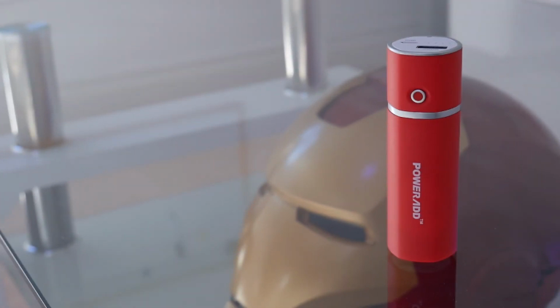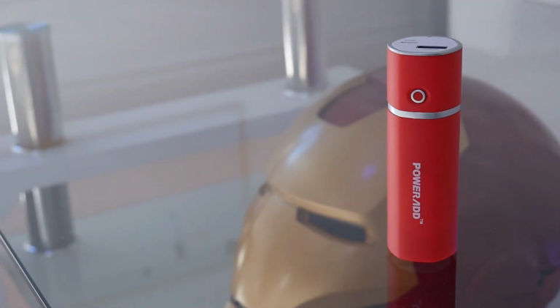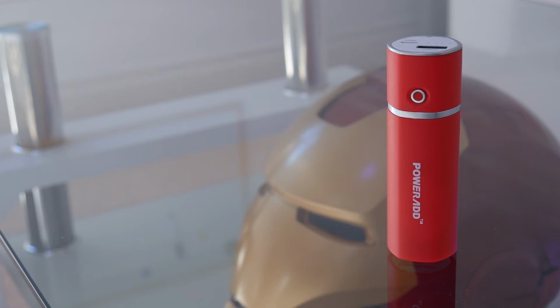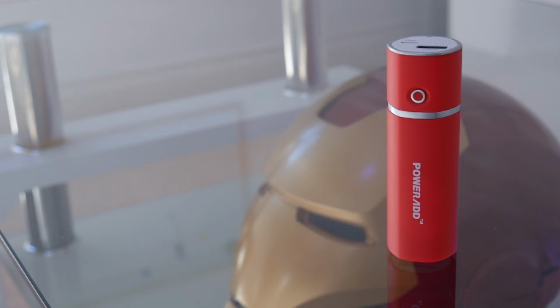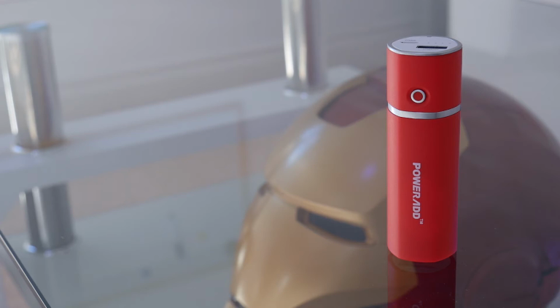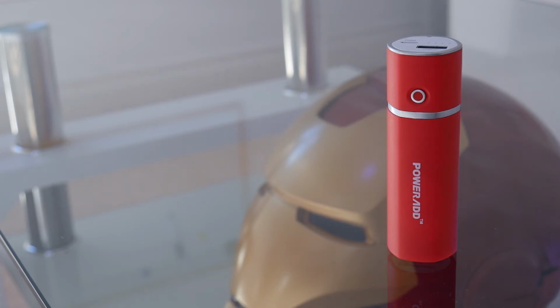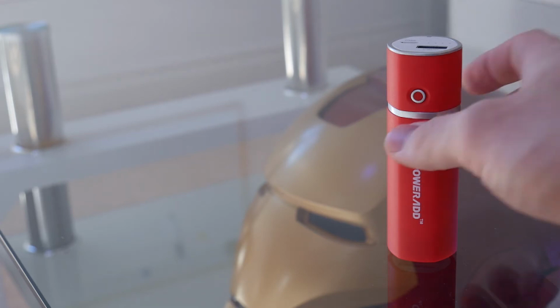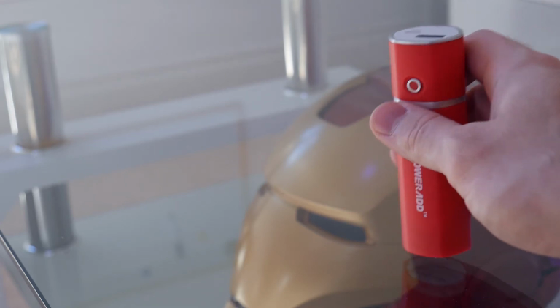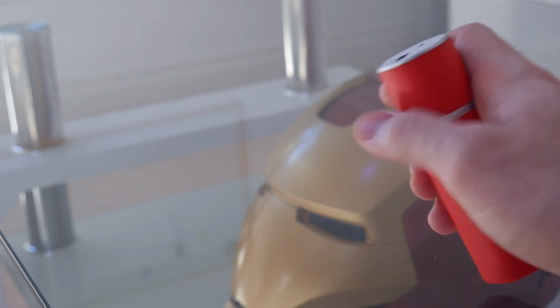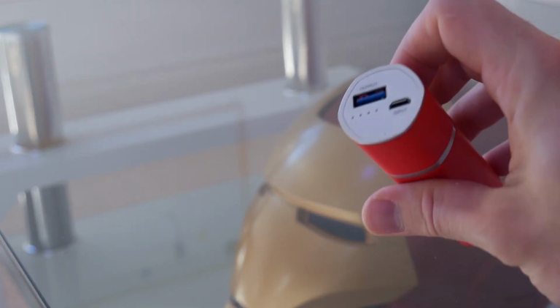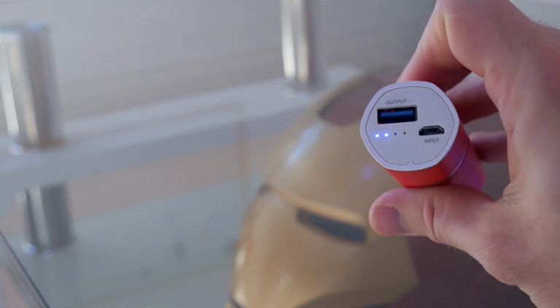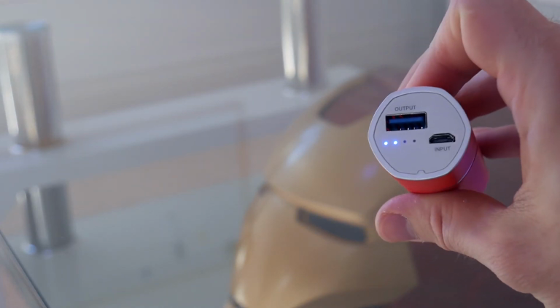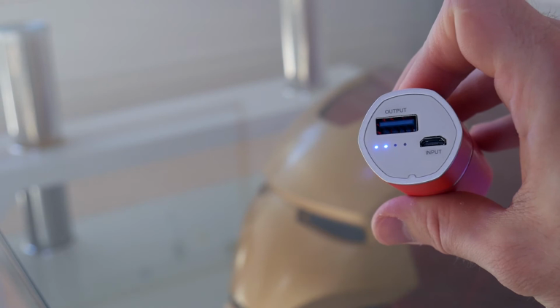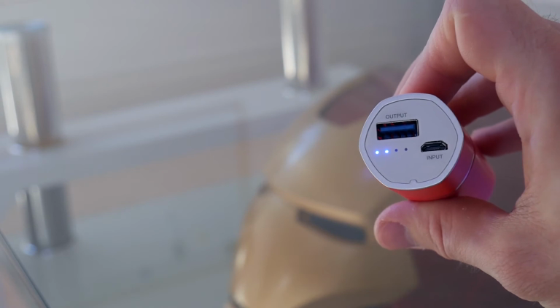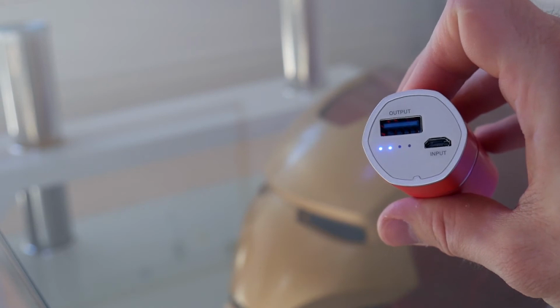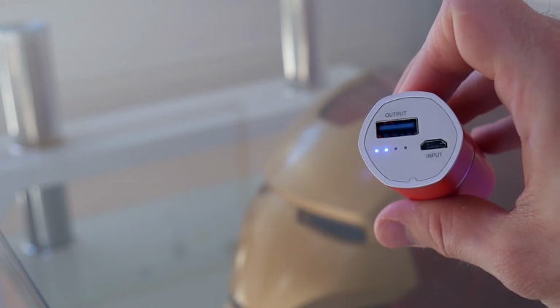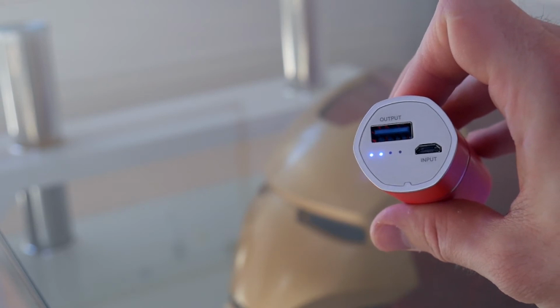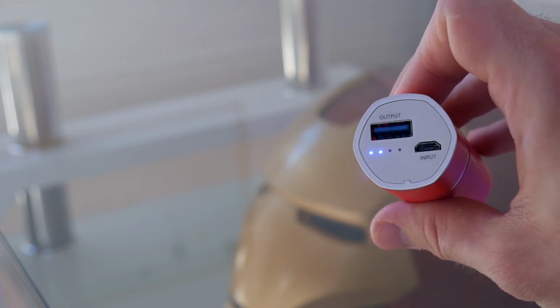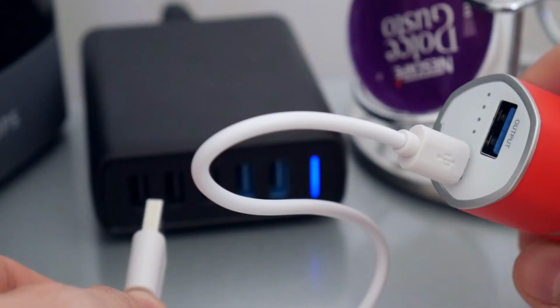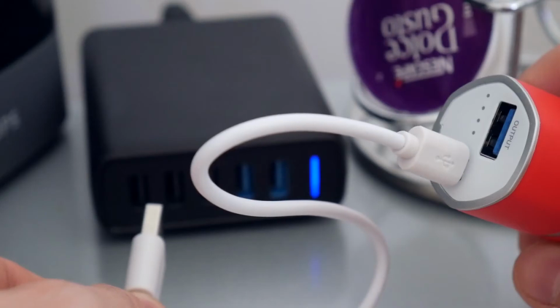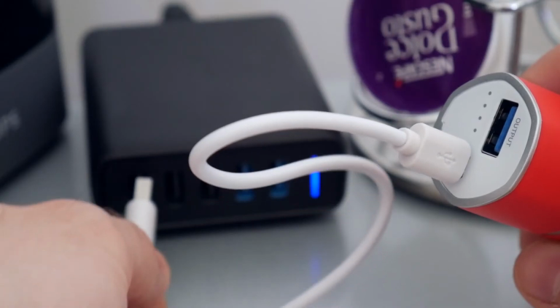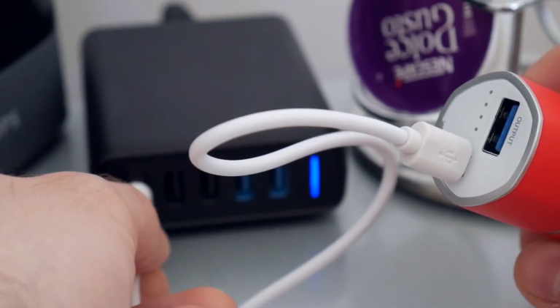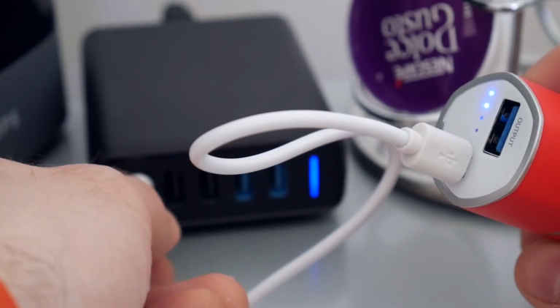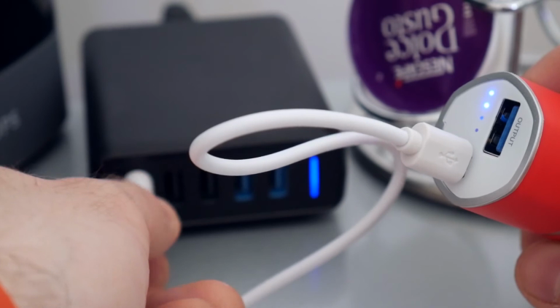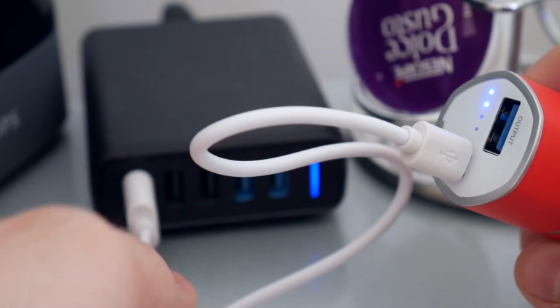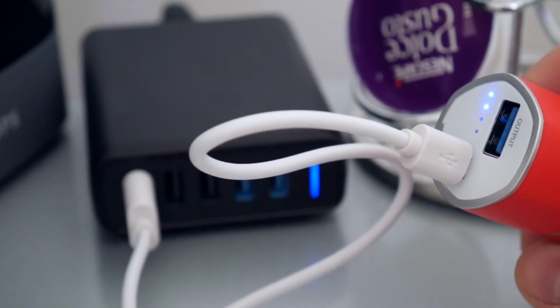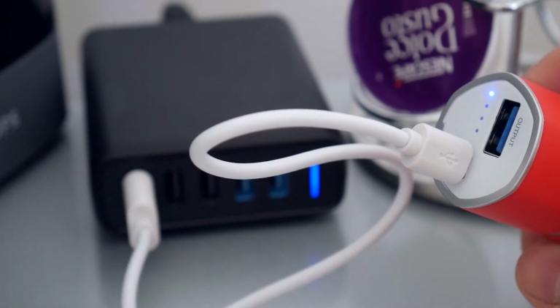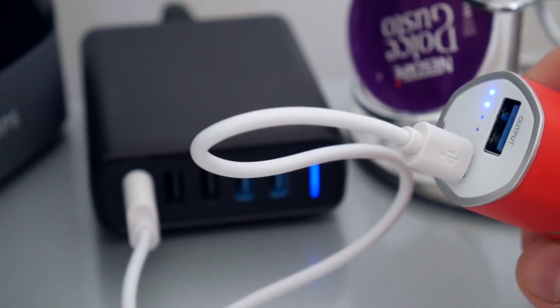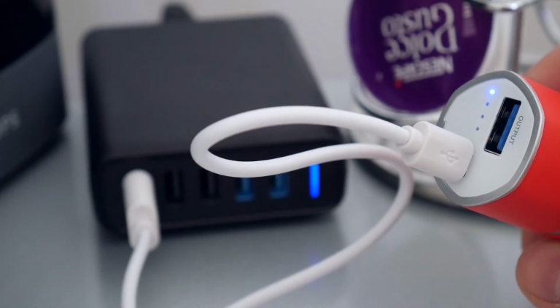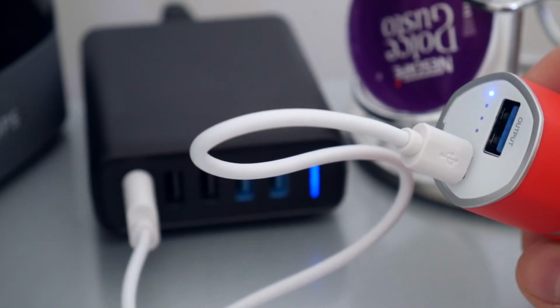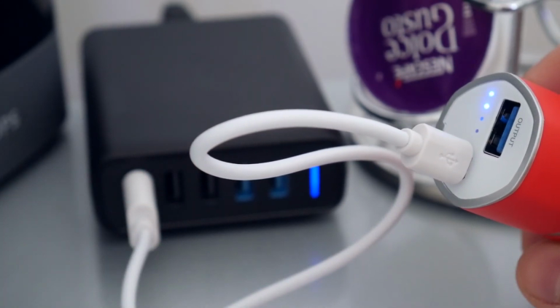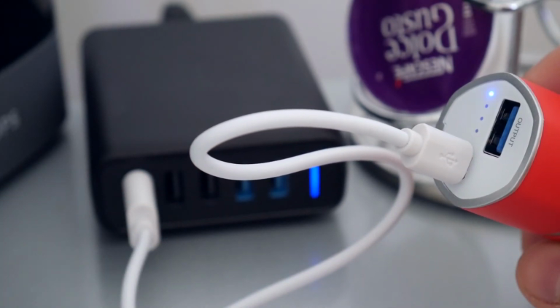It takes around 2 hours to charge the power bank itself, and it has 4 LED indicators to show how much juice it's got left in it. You can press this button on the side to check the amount of charge left. To charge it, you'll need a micro USB cable to plug into one of your existing chargers — a short one comes included in the box.